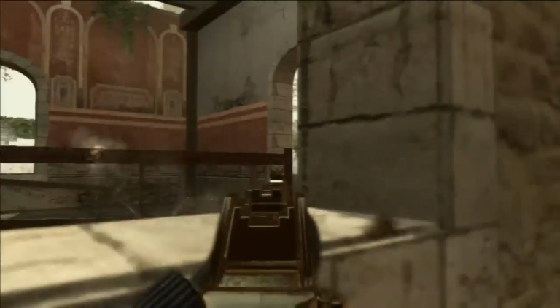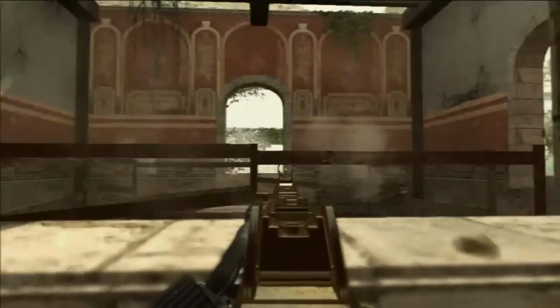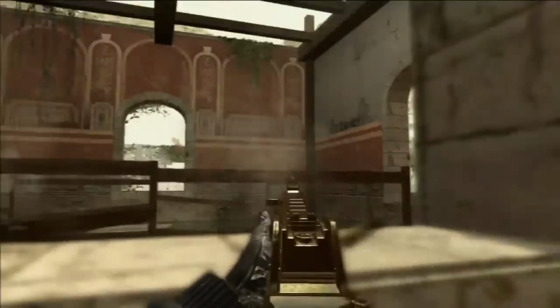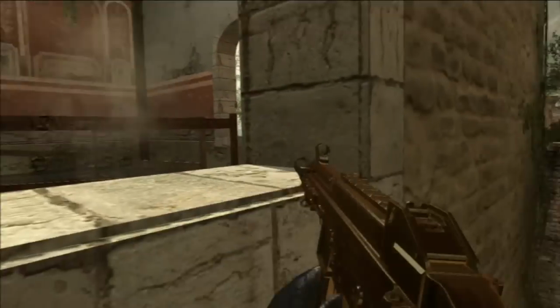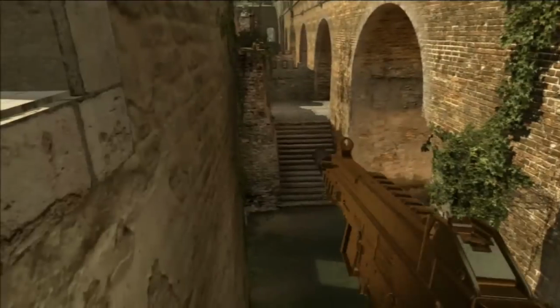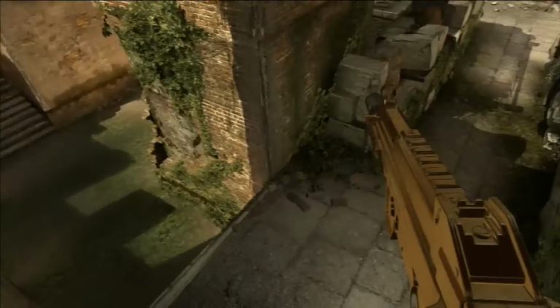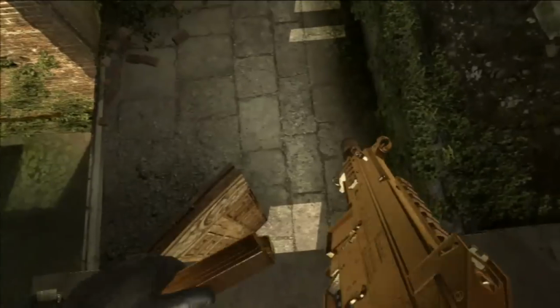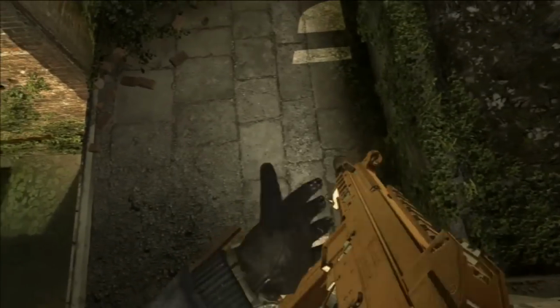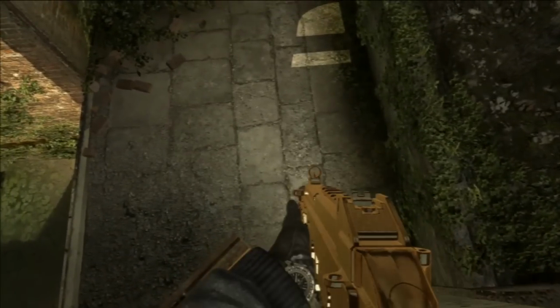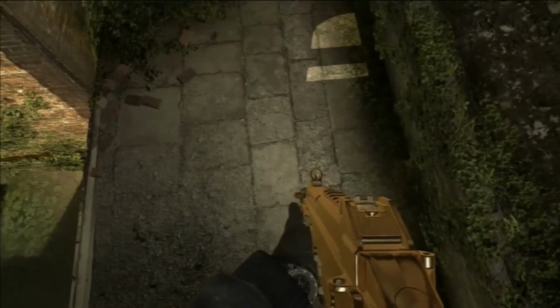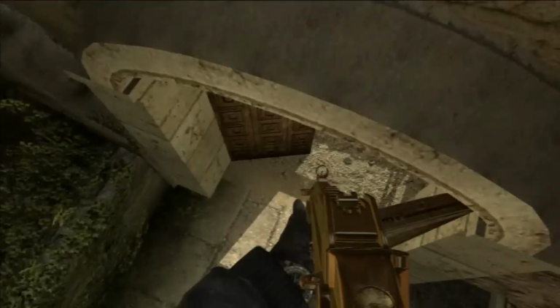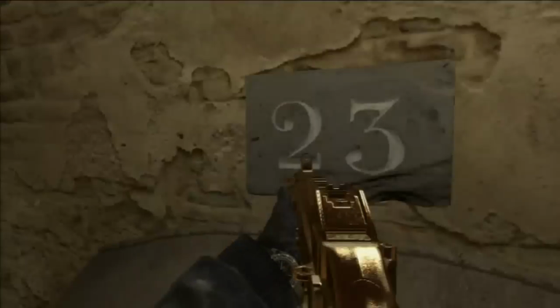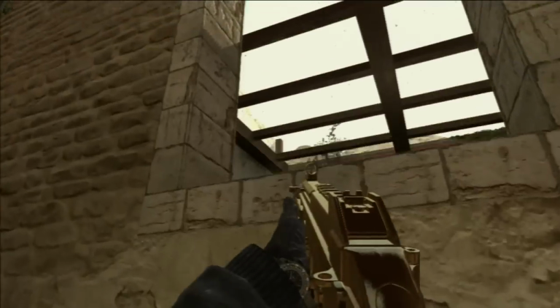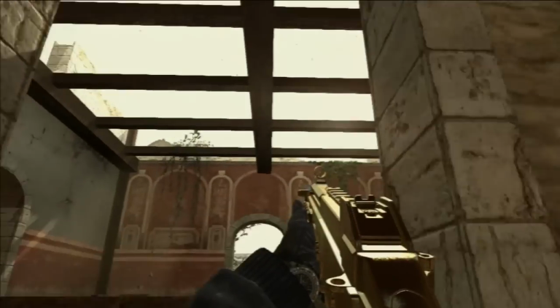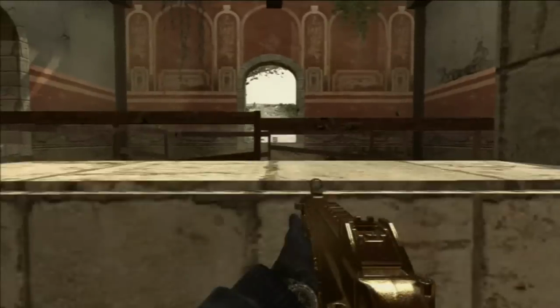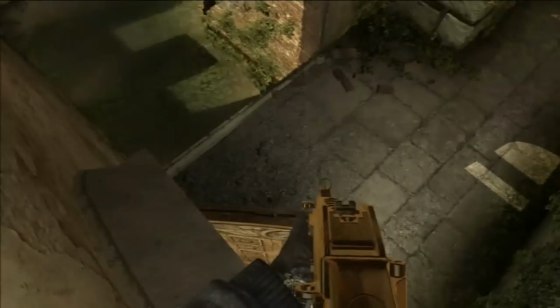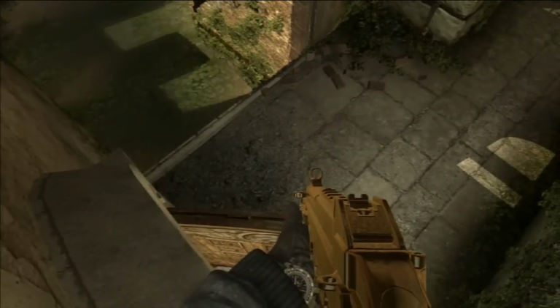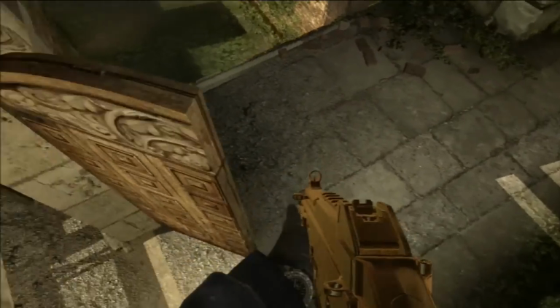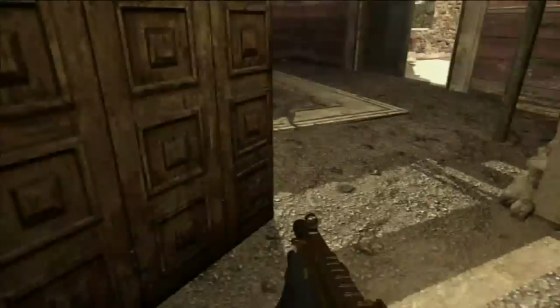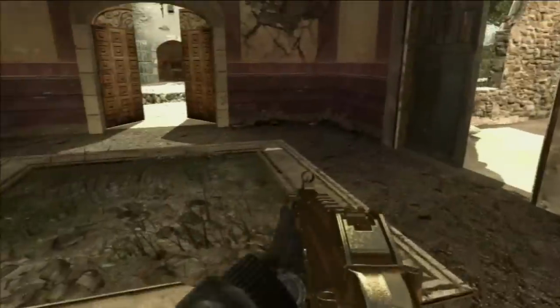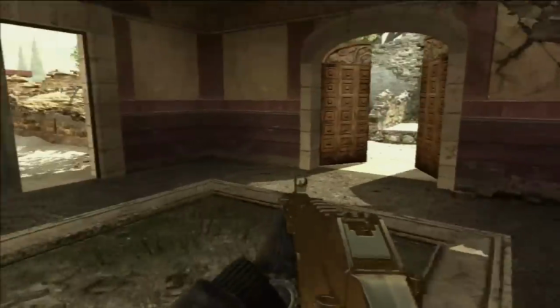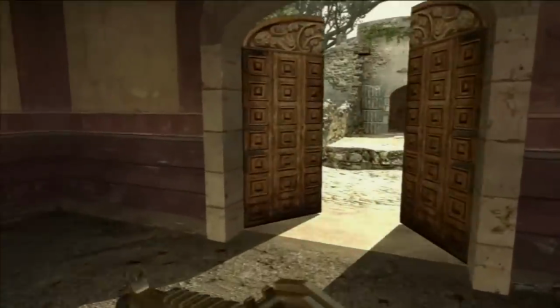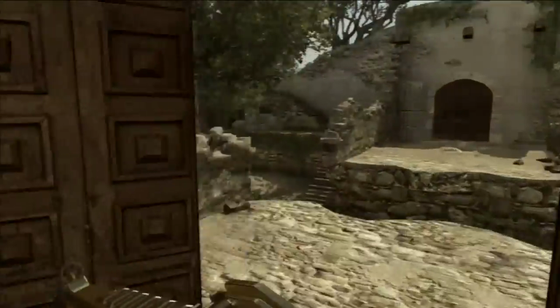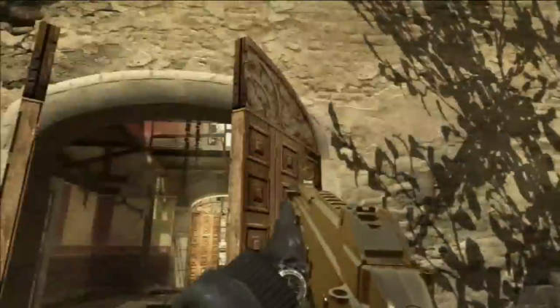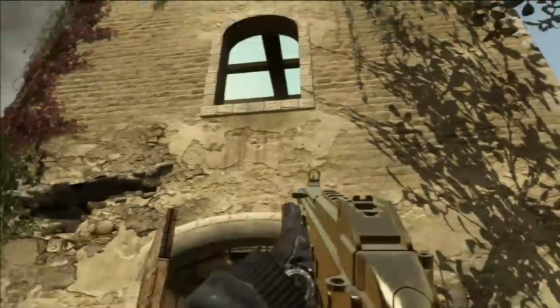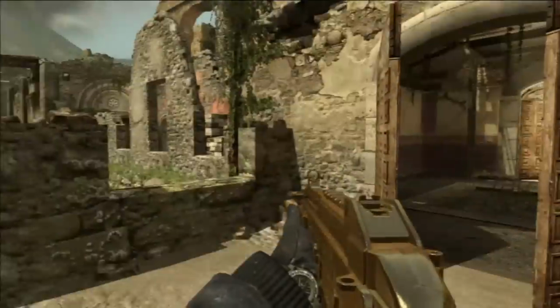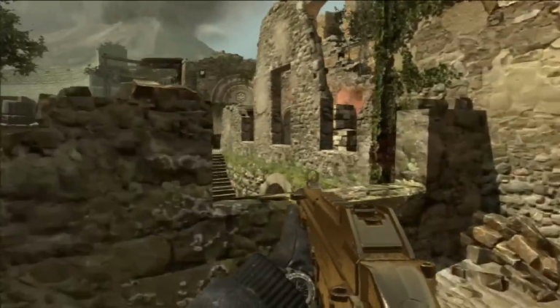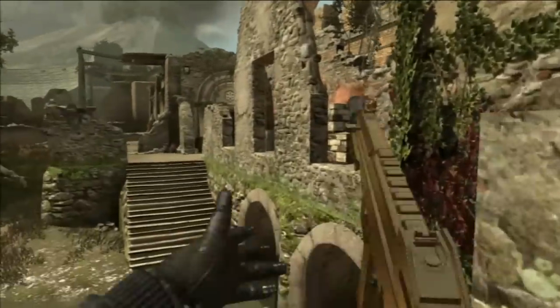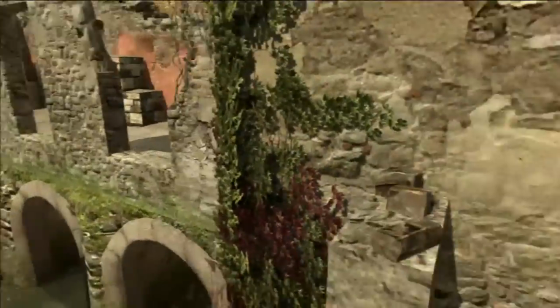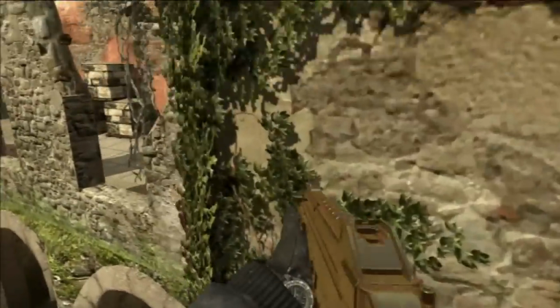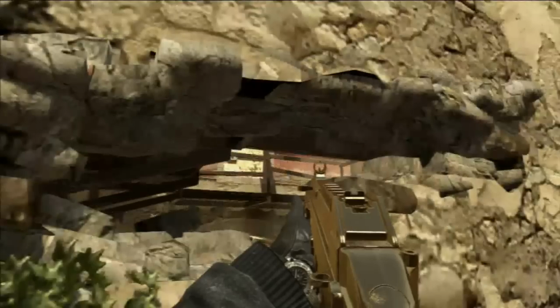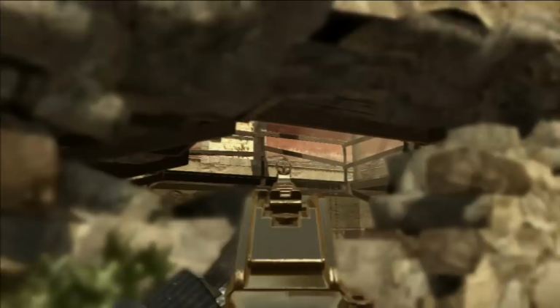You can take out campers, and you can also jump on this little door here. I use it to take cover whenever they're trying to shoot me — do the same thing on the other side.